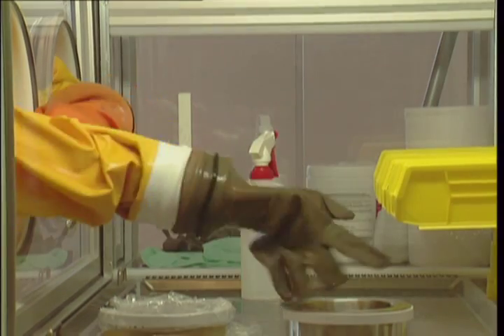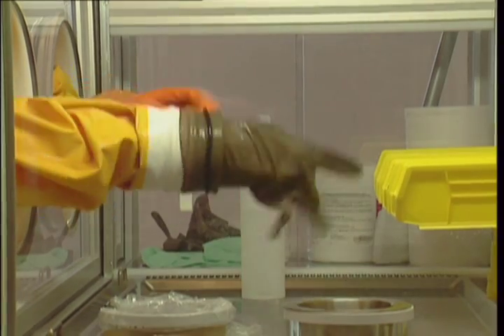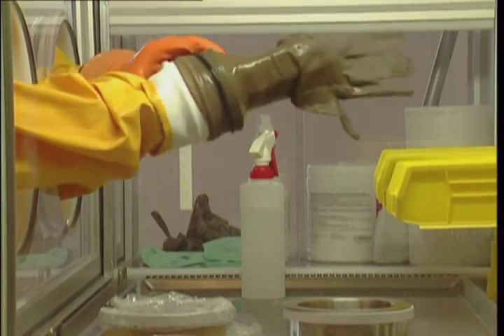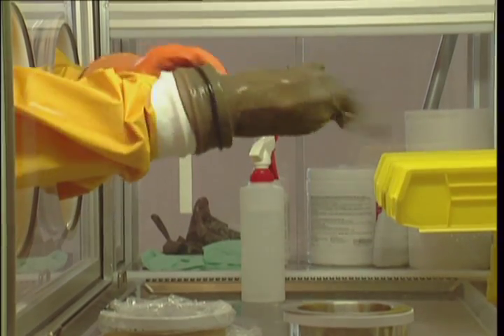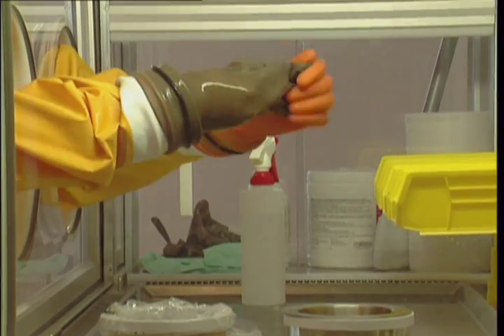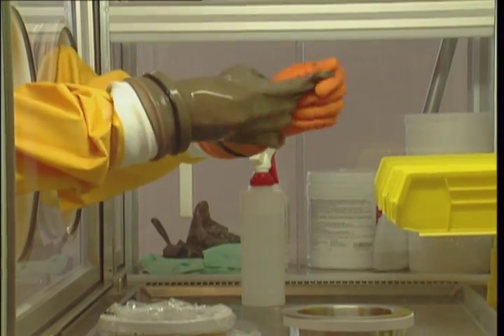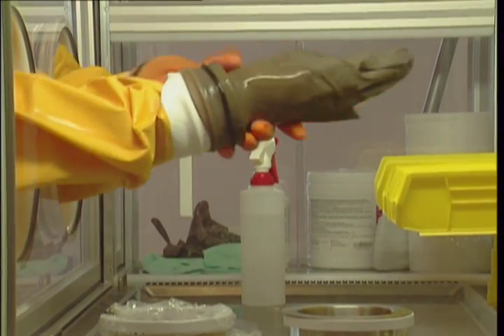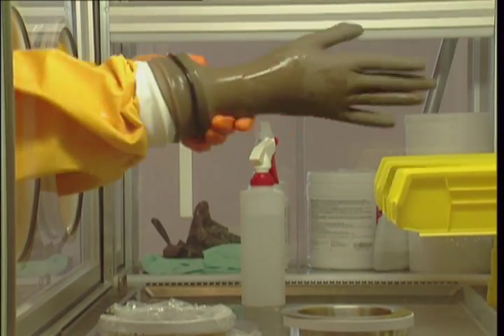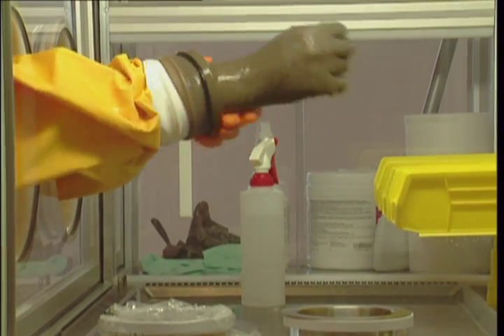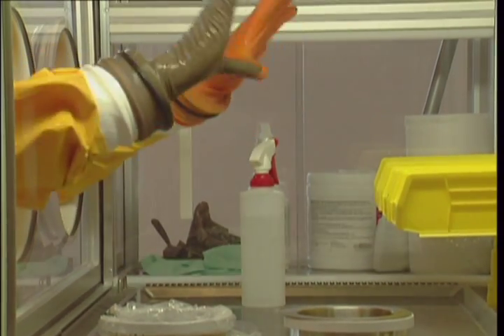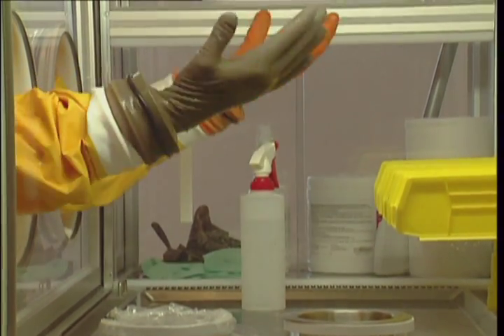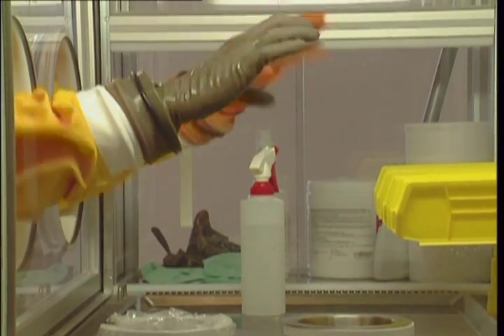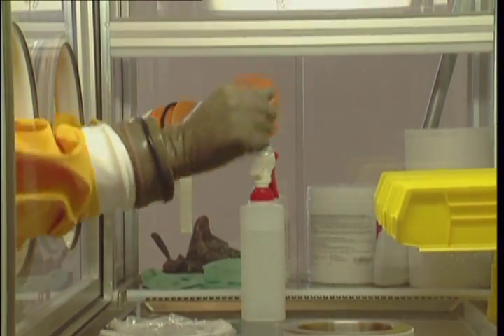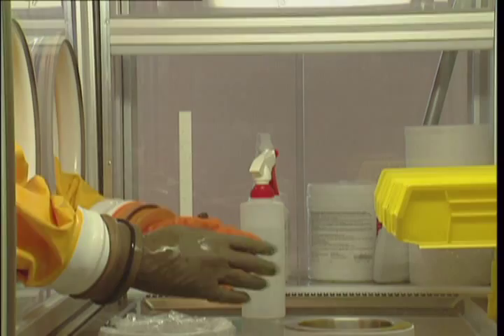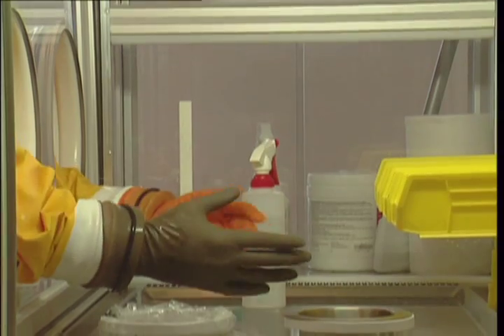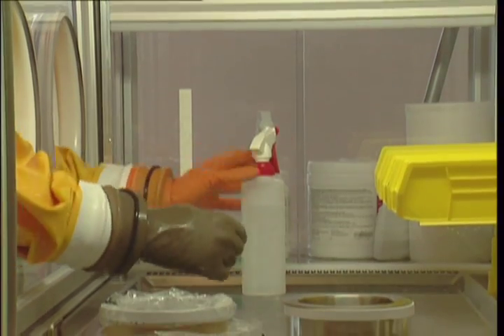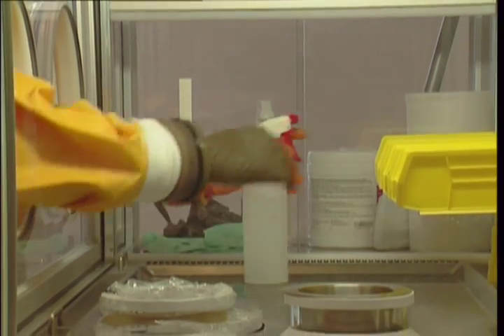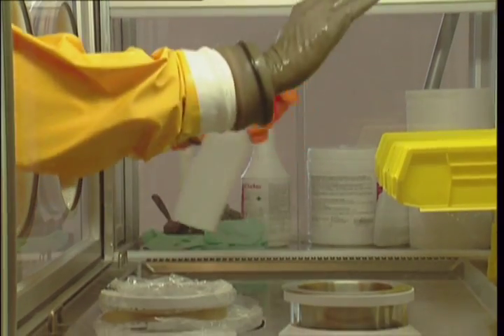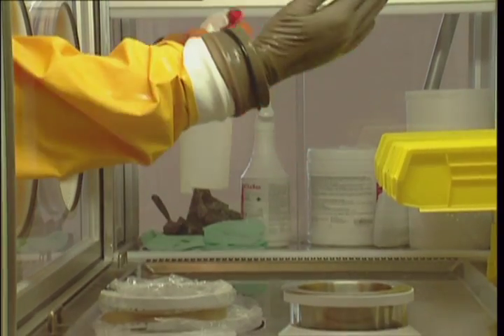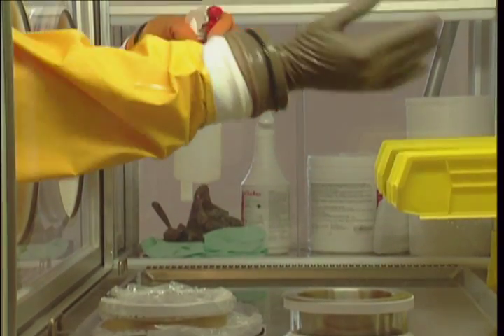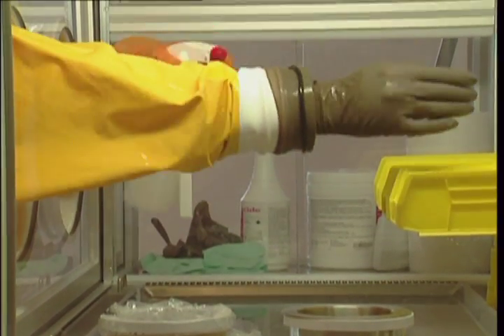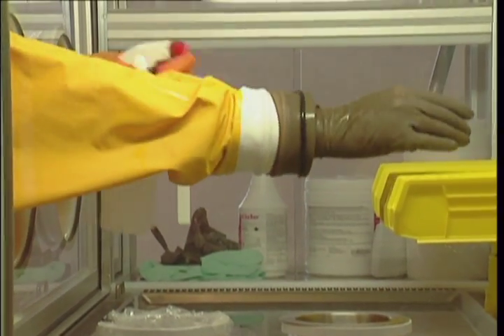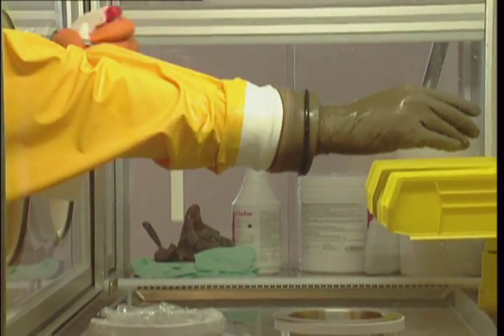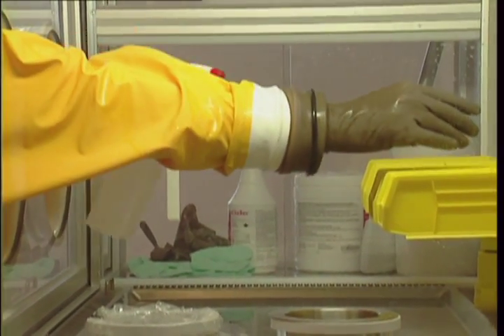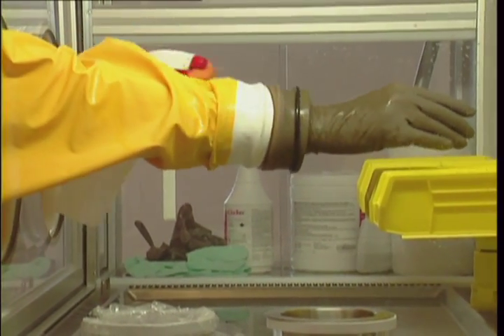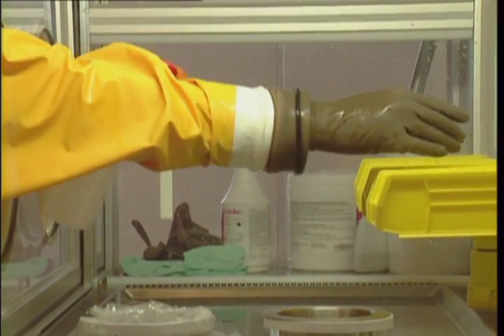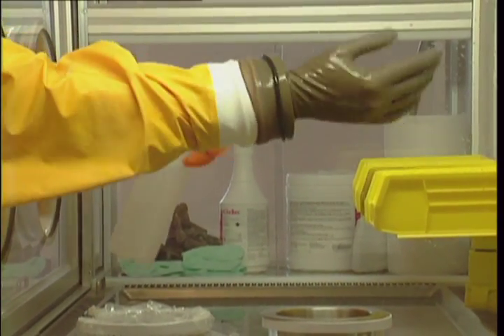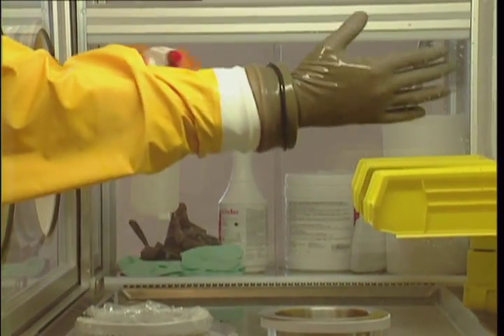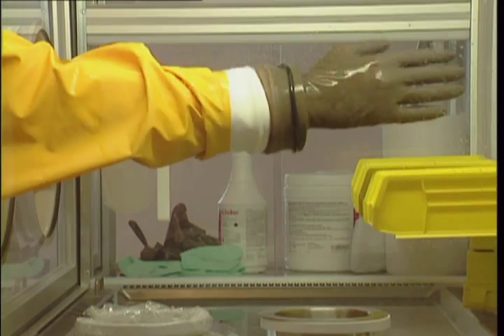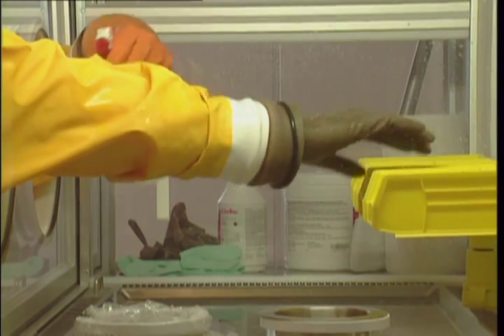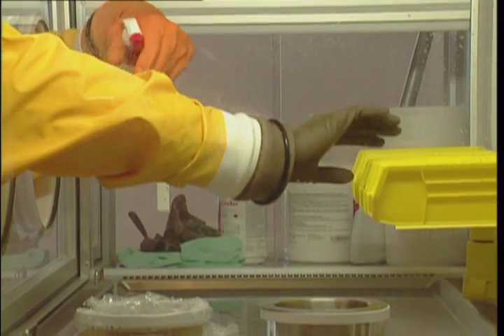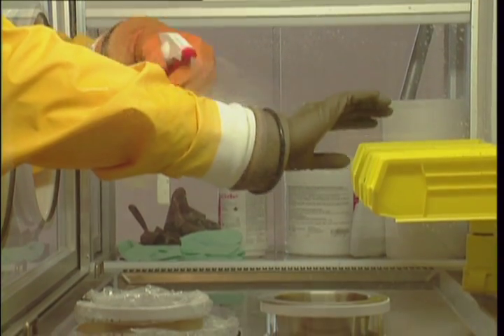Wipe the gloves, sleeves, and surrounding work area with an IPA solution or a cold sterilant. Allow the unit to run for one minute prior to use.